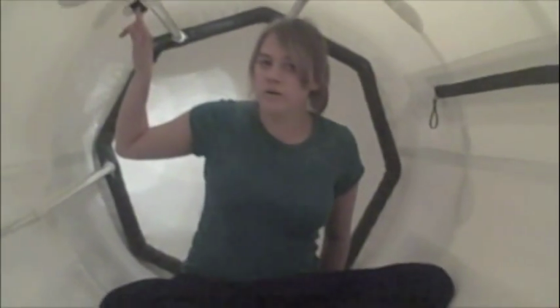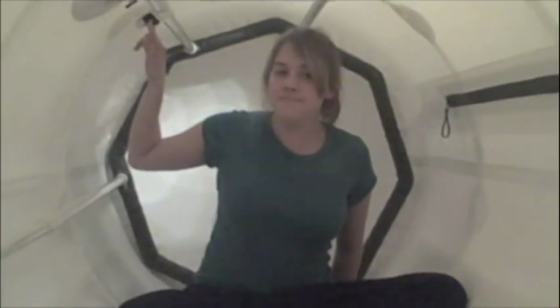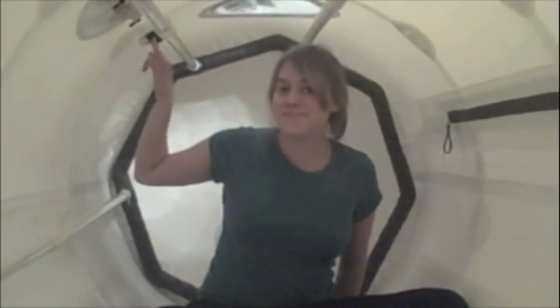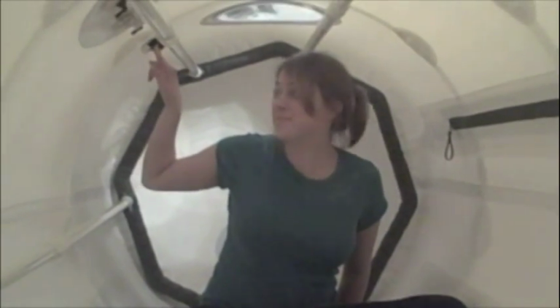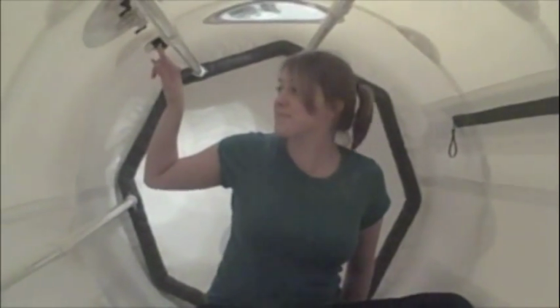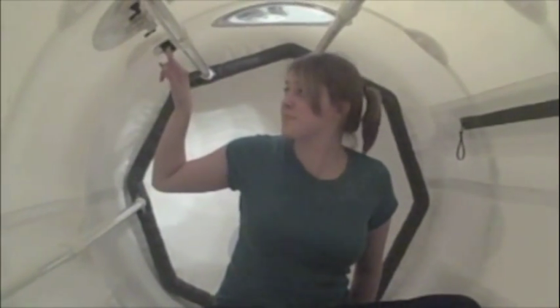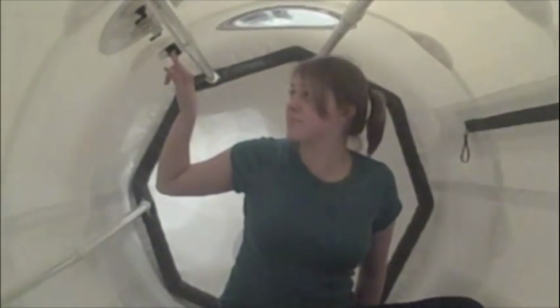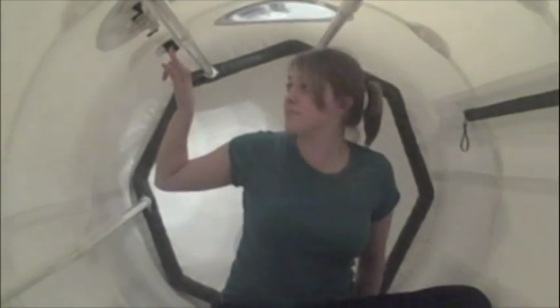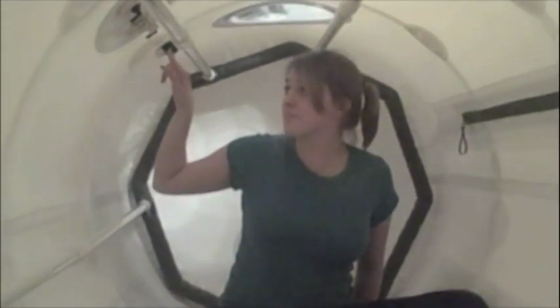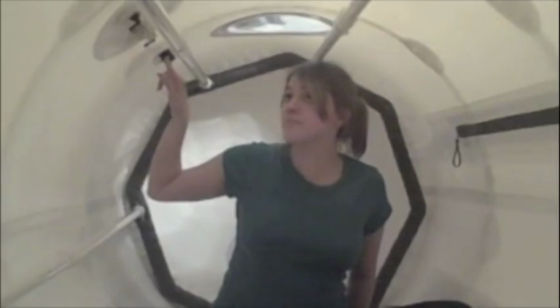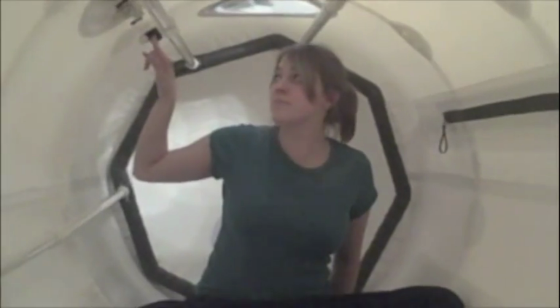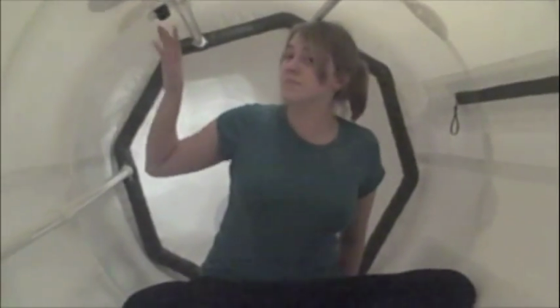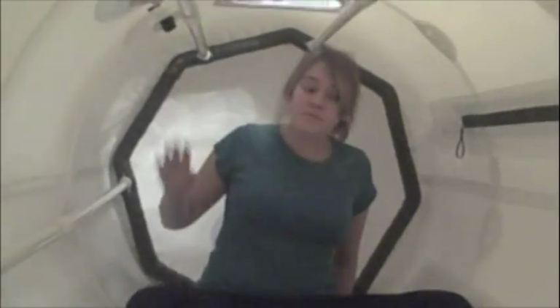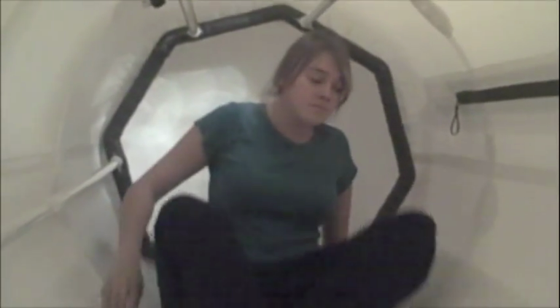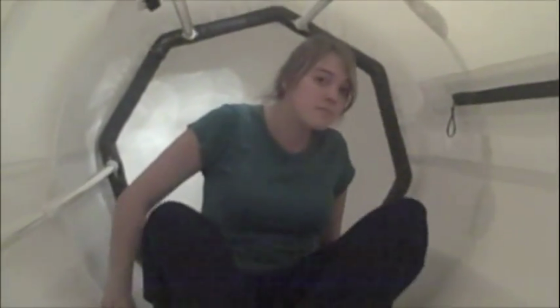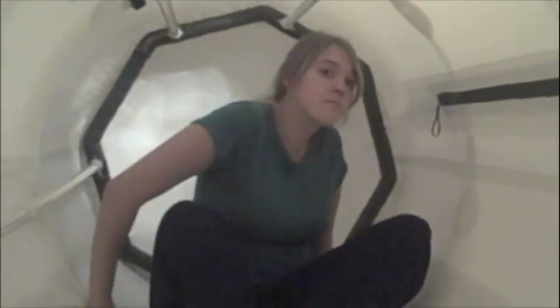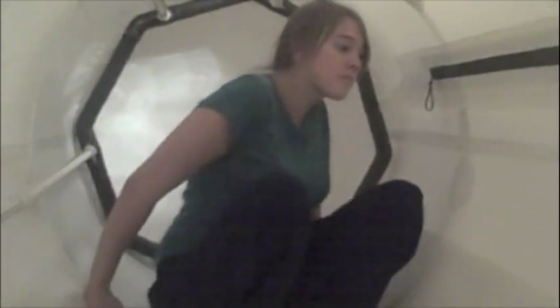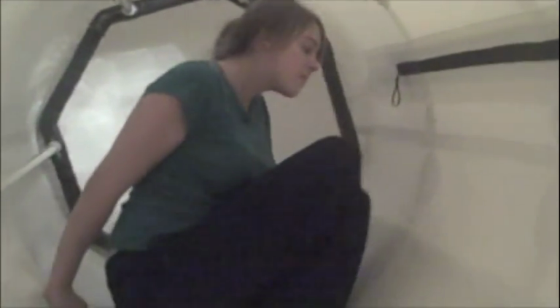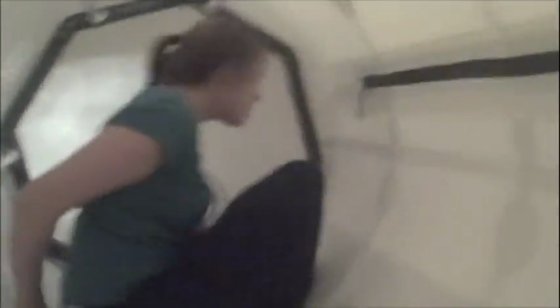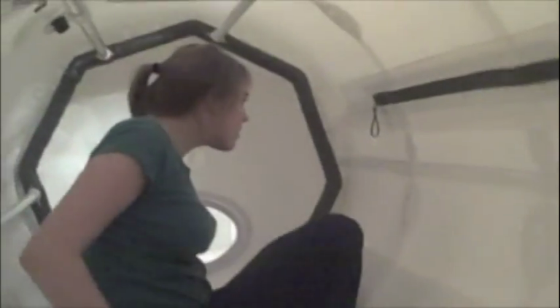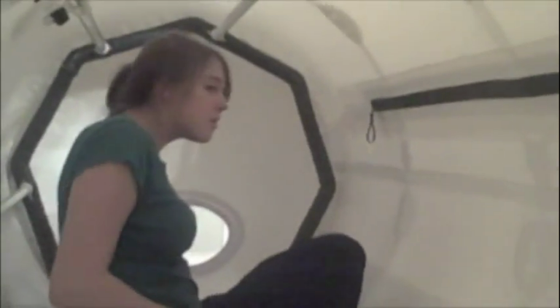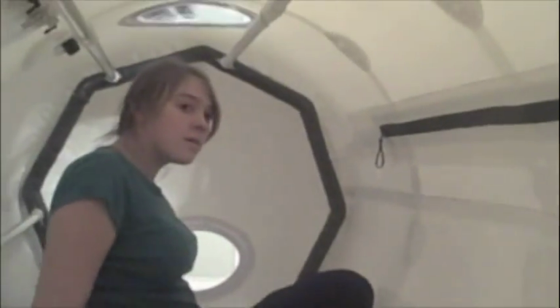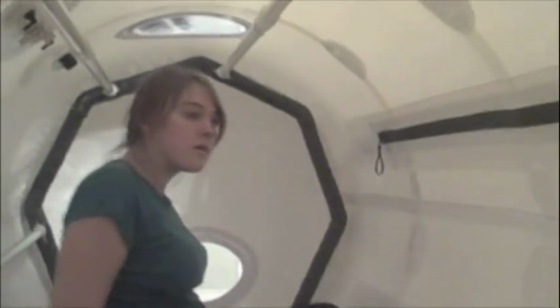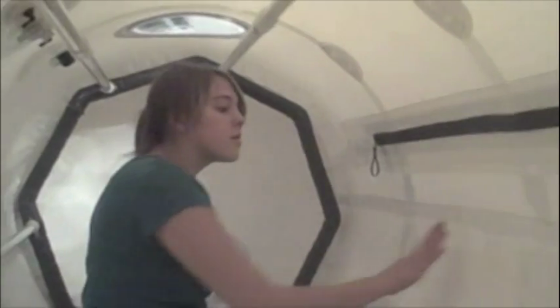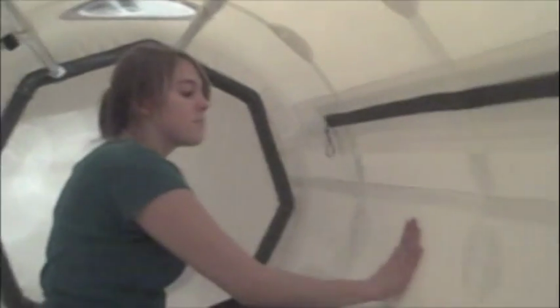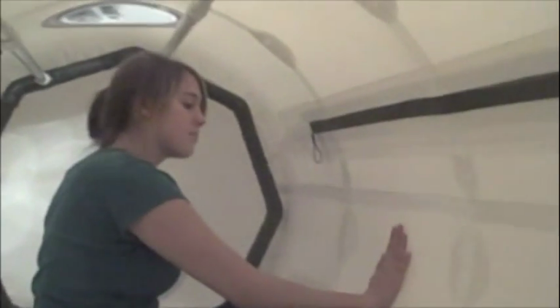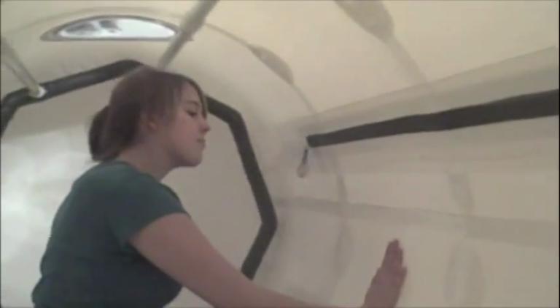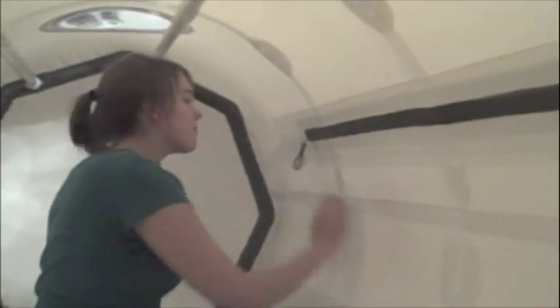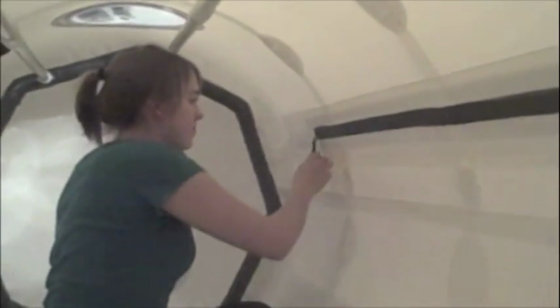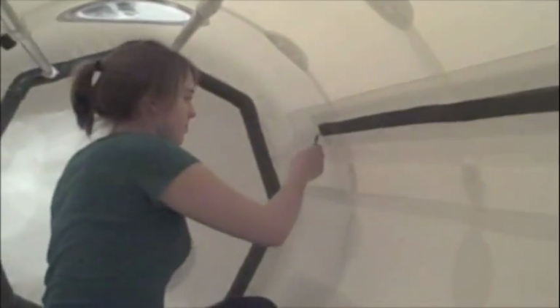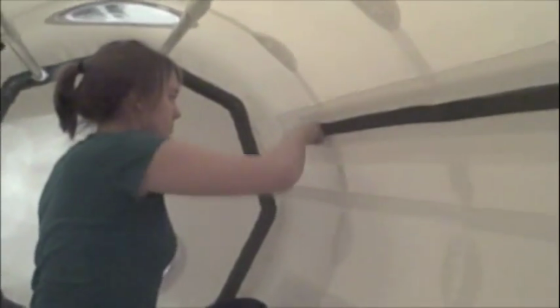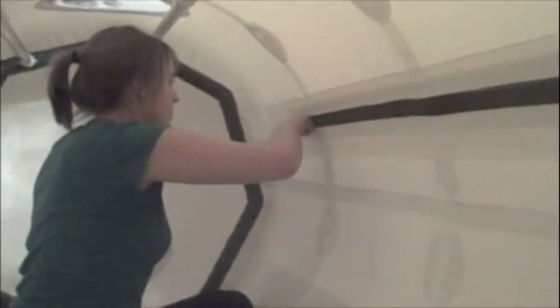When it comes time to deflate the chamber, again she will open the dump valve. She presses her fingers in the exhaust valve and feels that the chamber is soft.